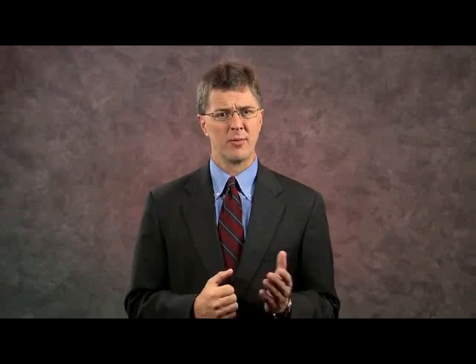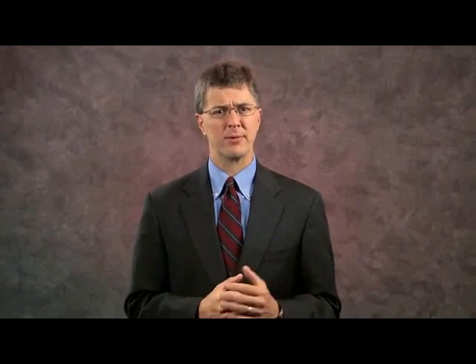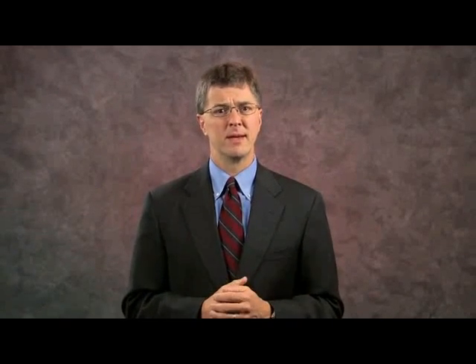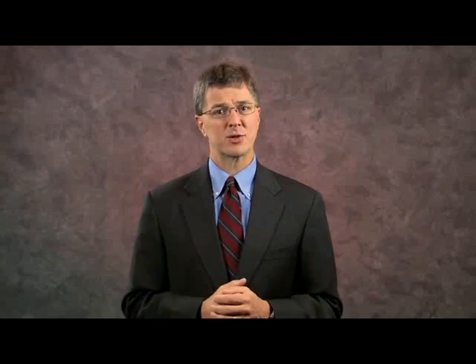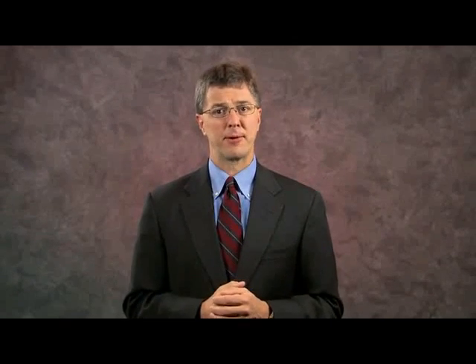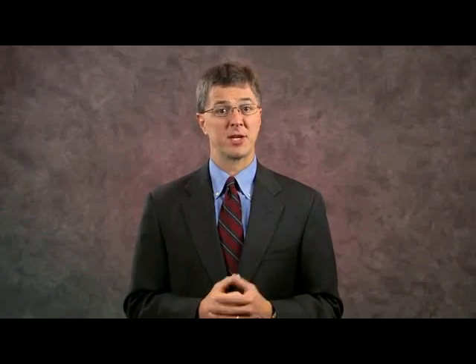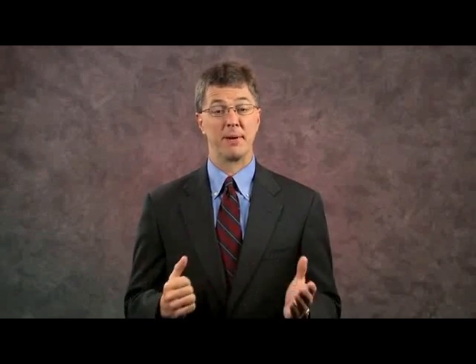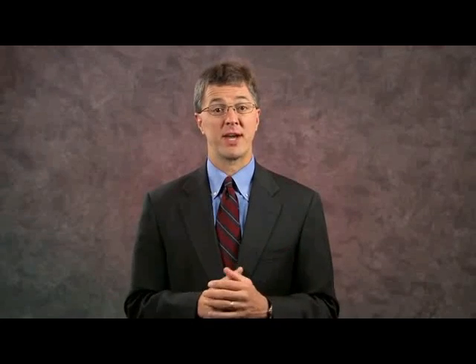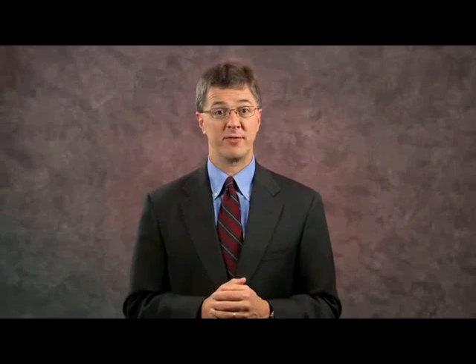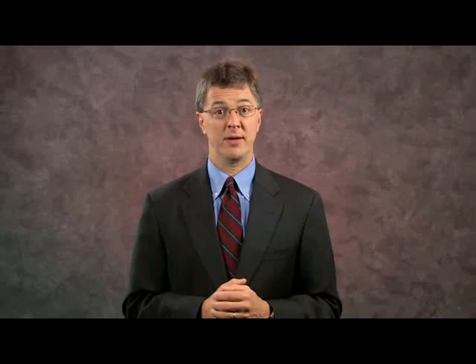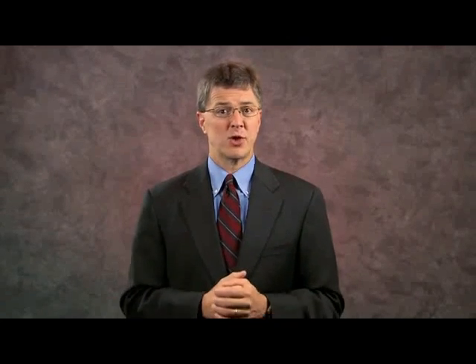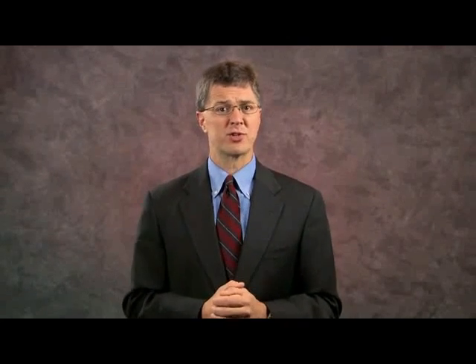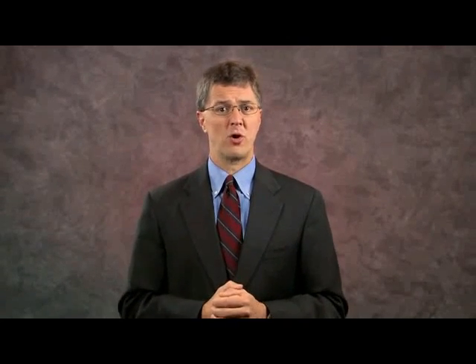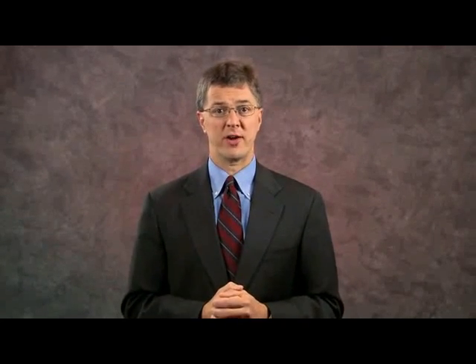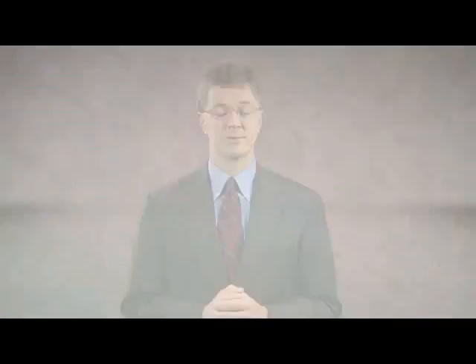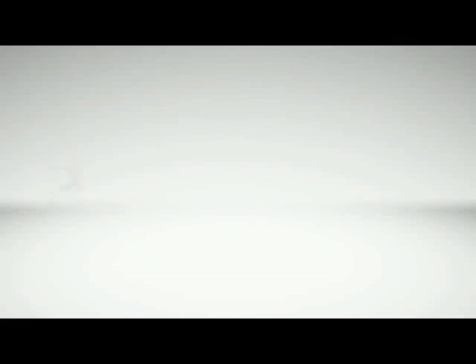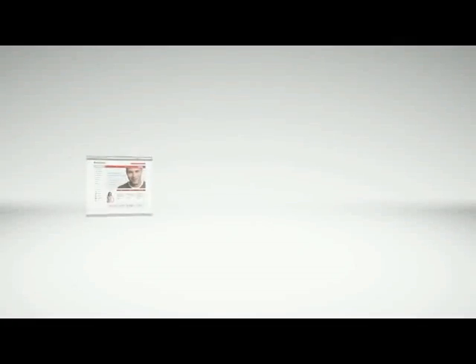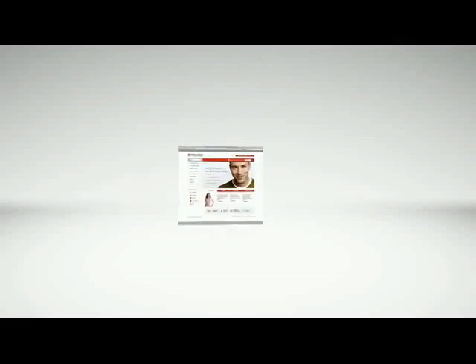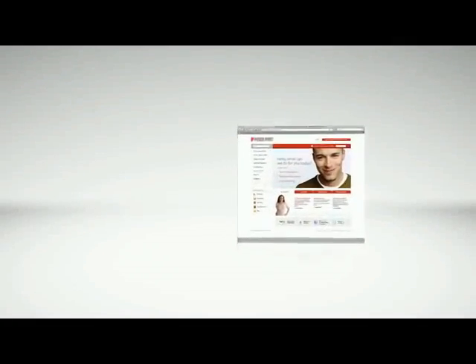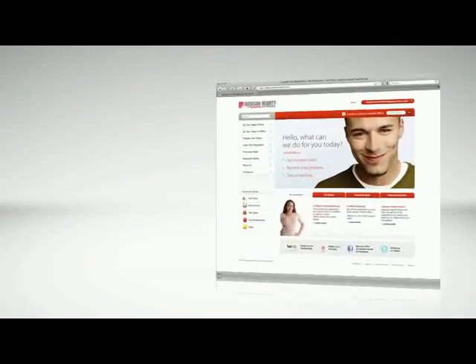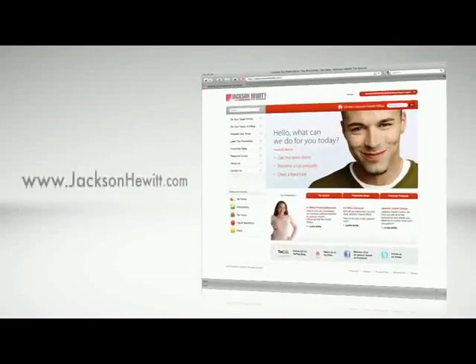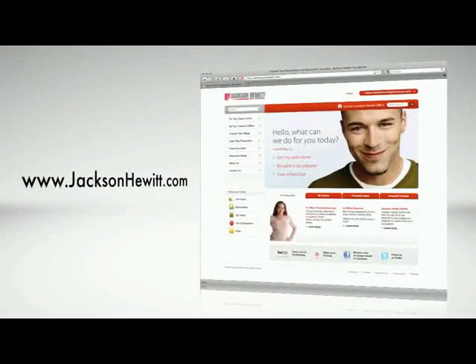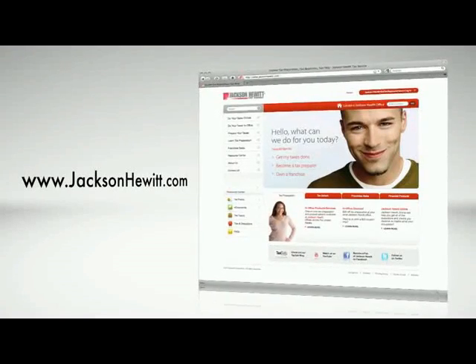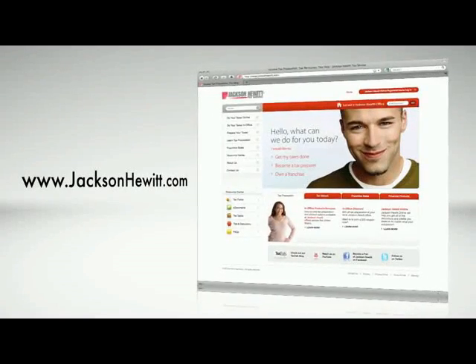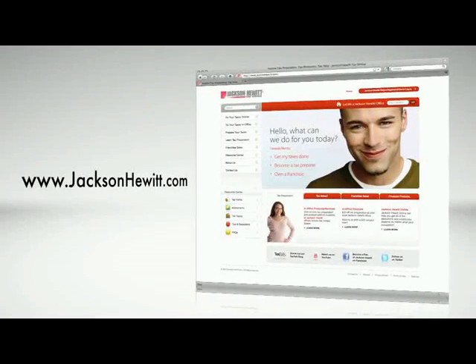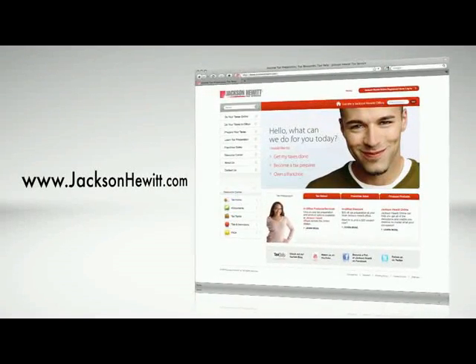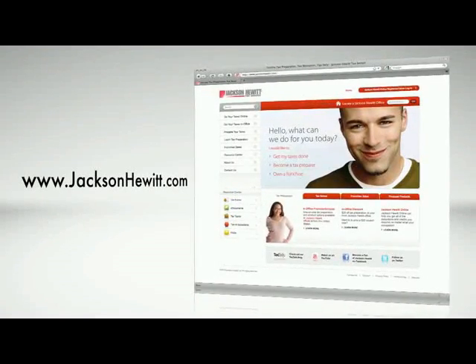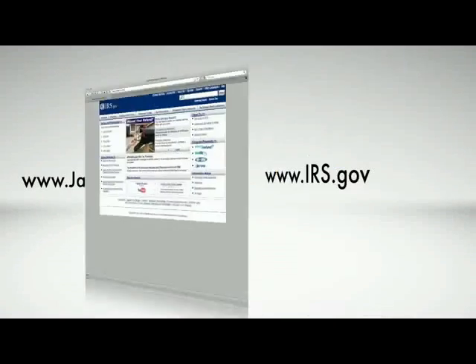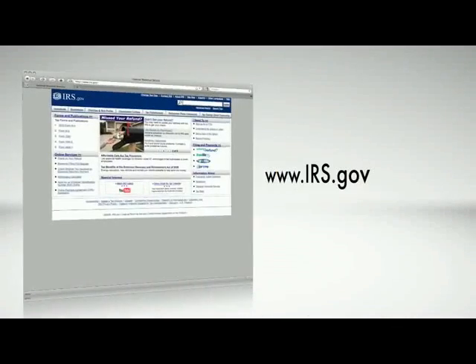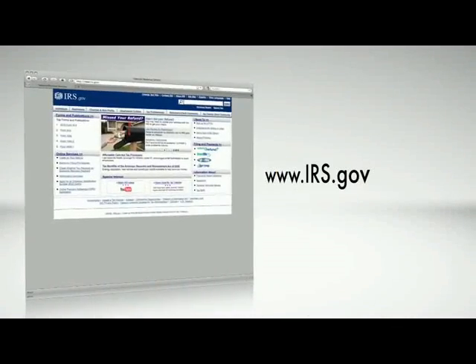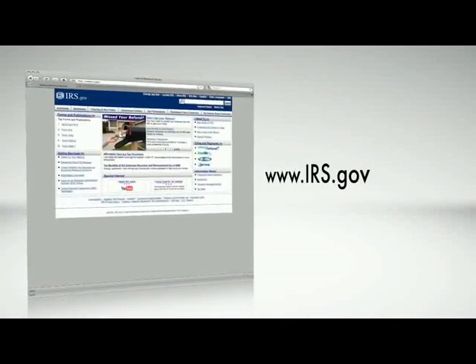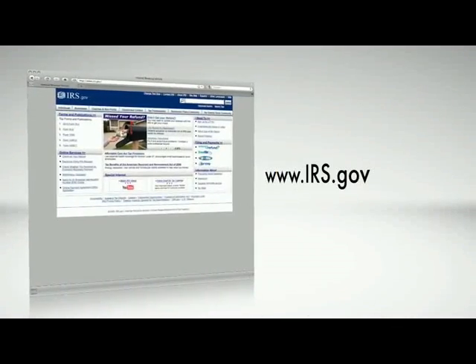Remember, extra preparation can mean a bigger tax refund, so be sure to store all of these items. For additional suggestions, visit Jackson Hewitt's website for a what-to-bring checklist or consult with the IRS website.